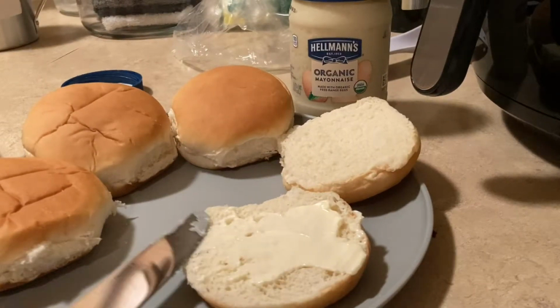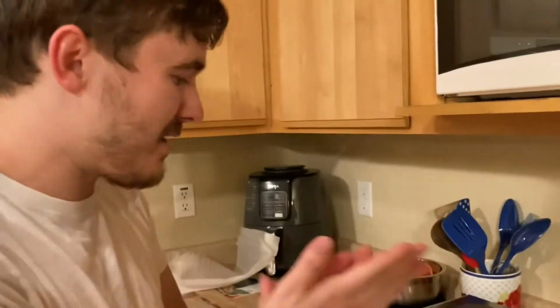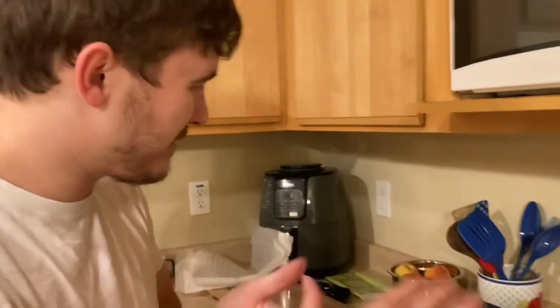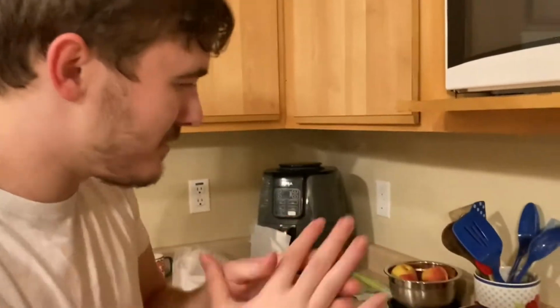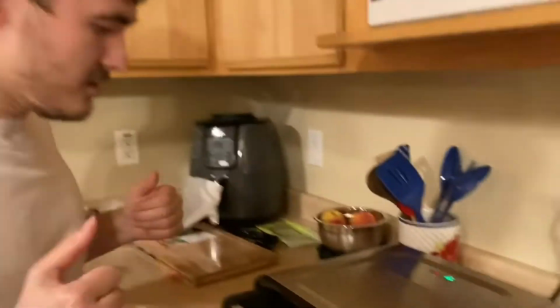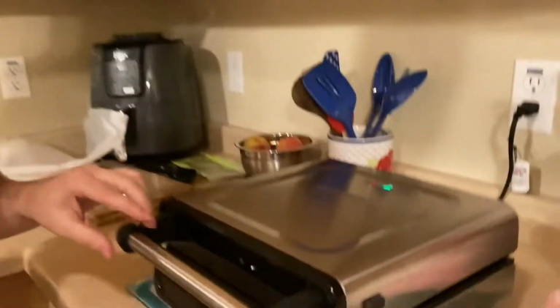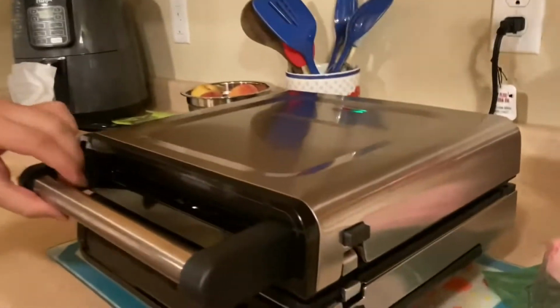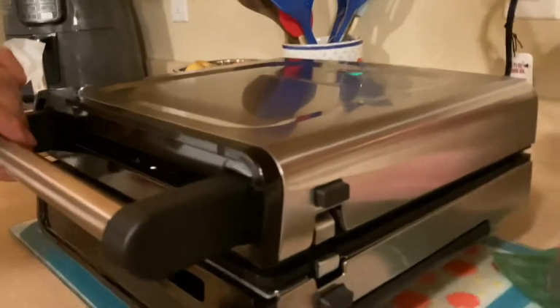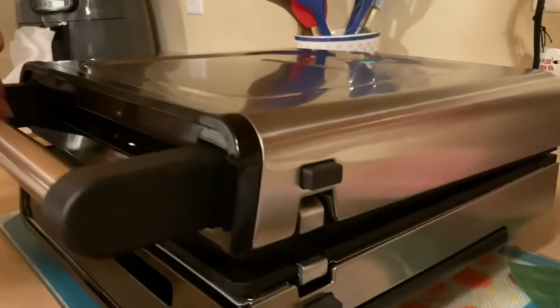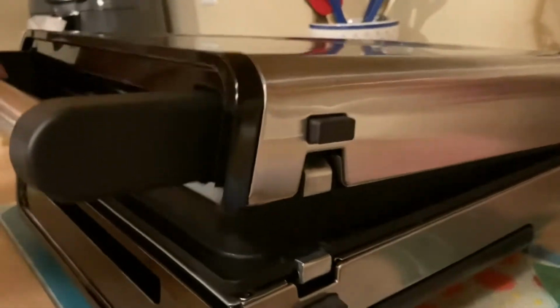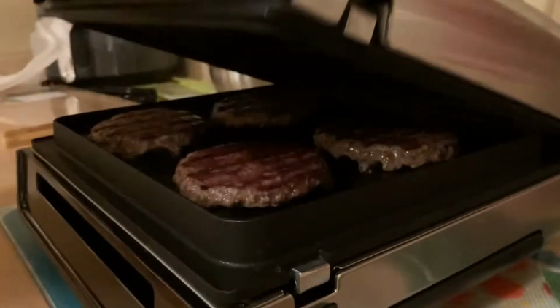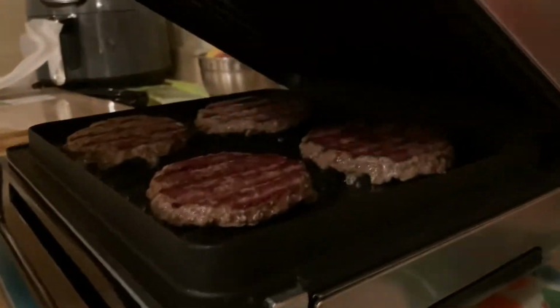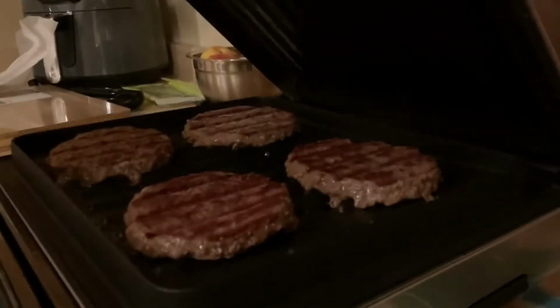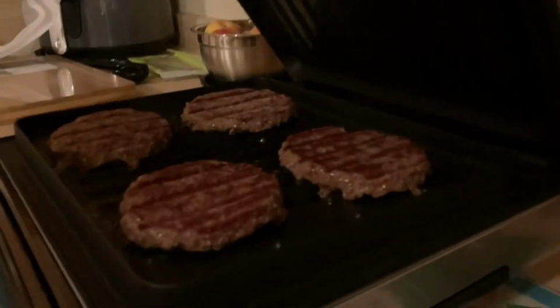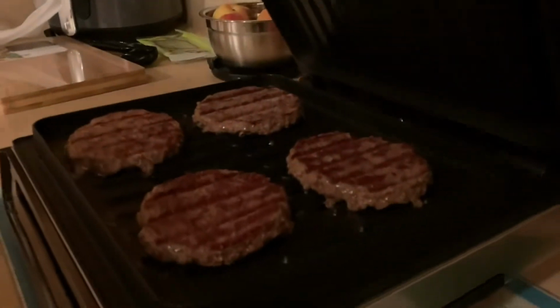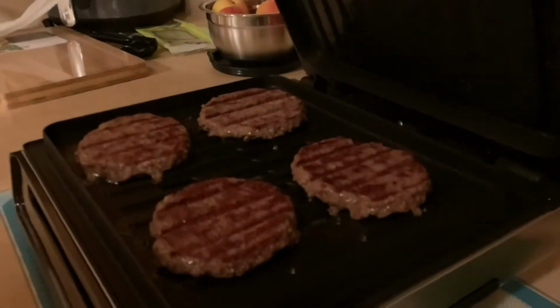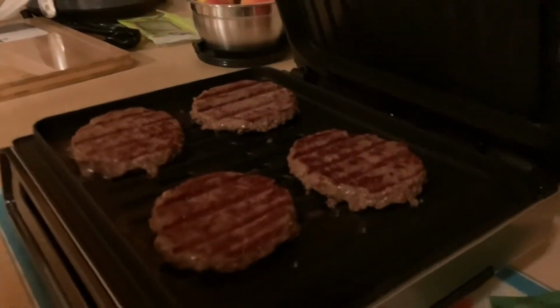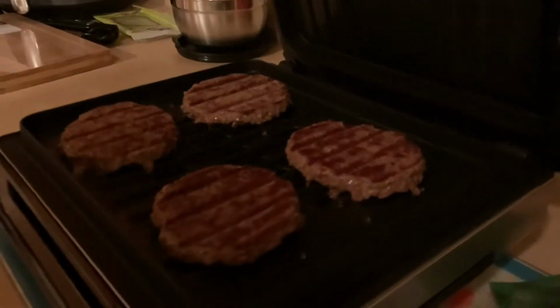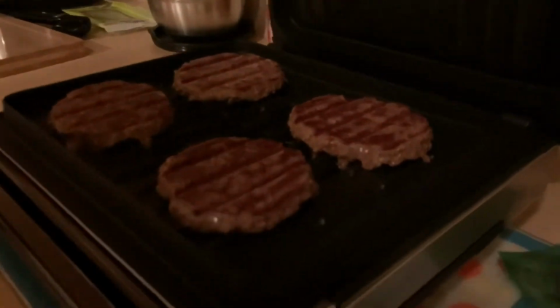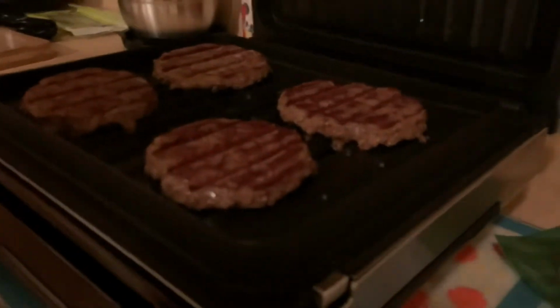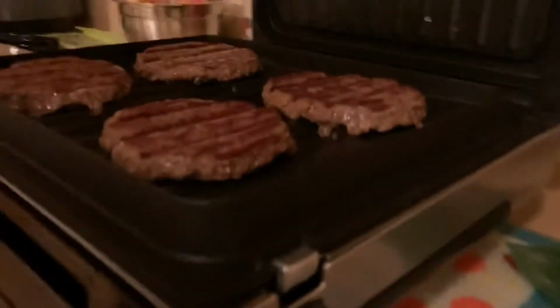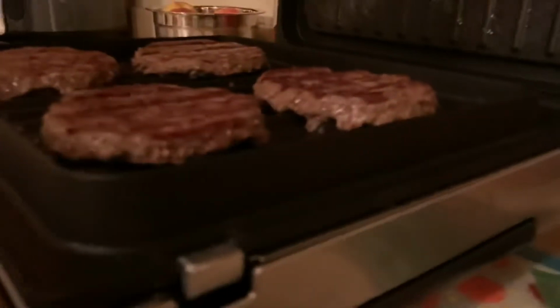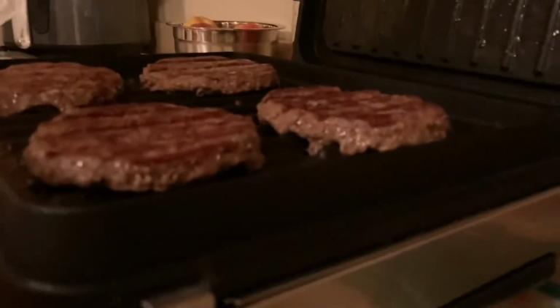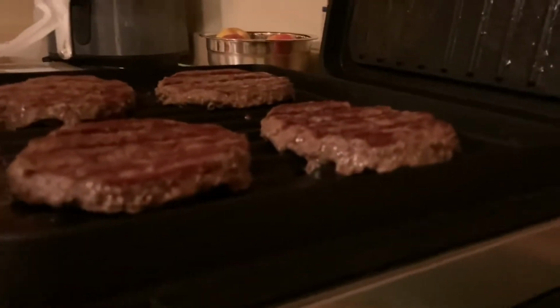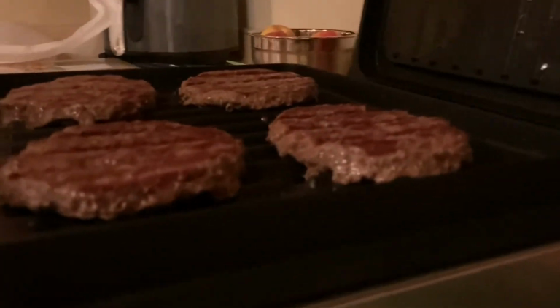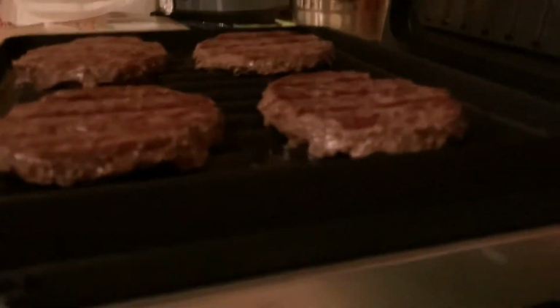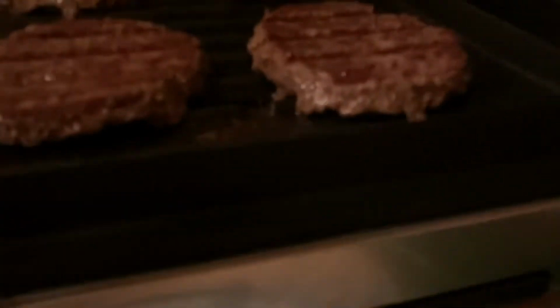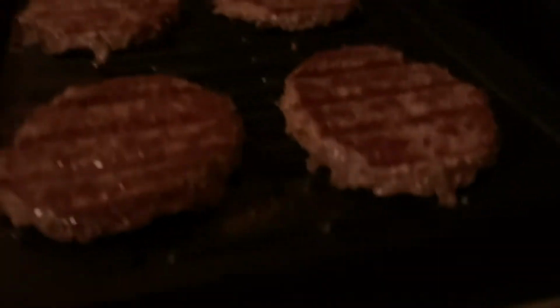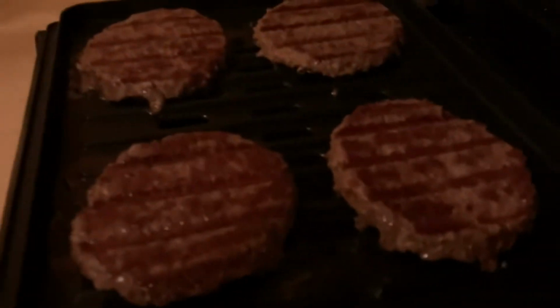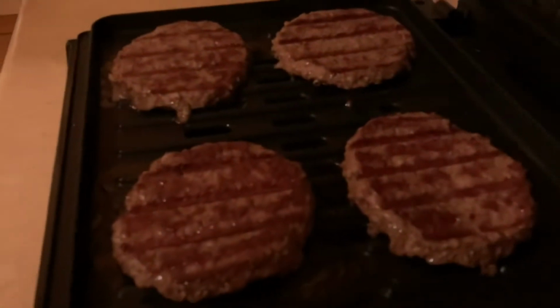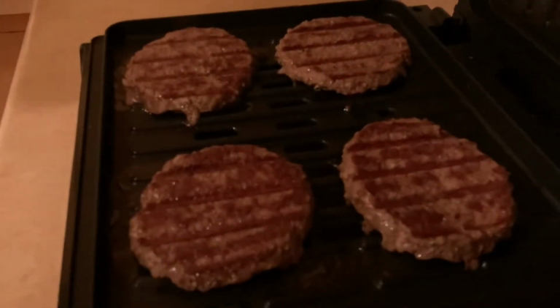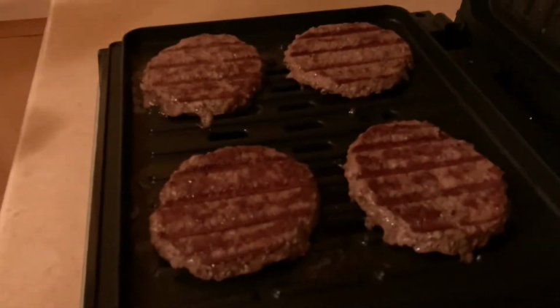Alright, here we go. Oh yeah. The big reveal. Oh my goodness, look at those babies. Perfect. Wow. That is absolutely amazing.